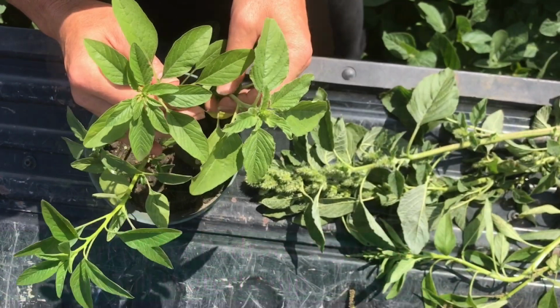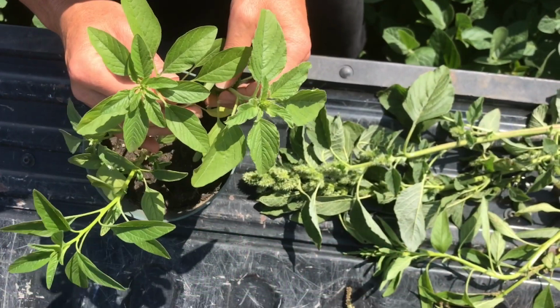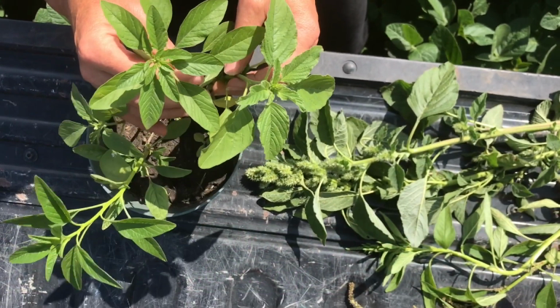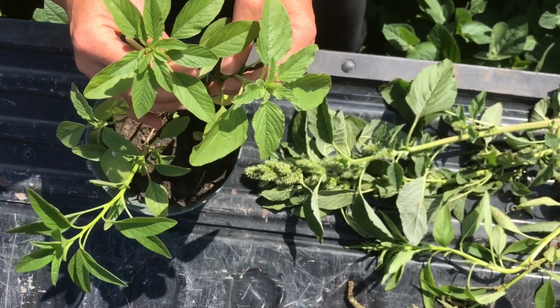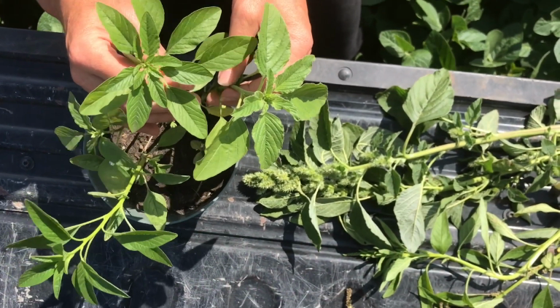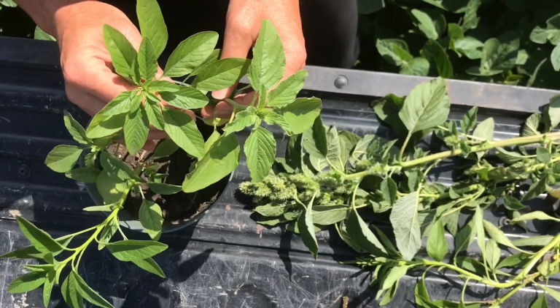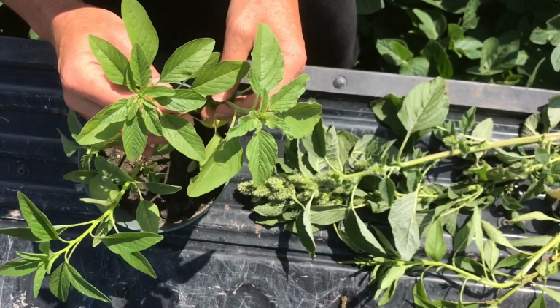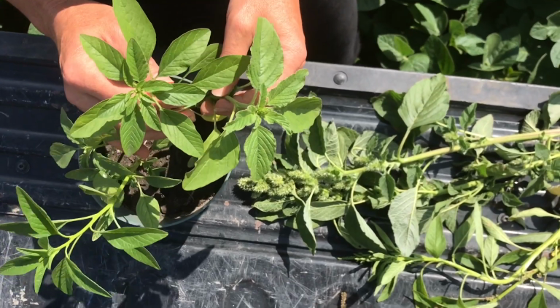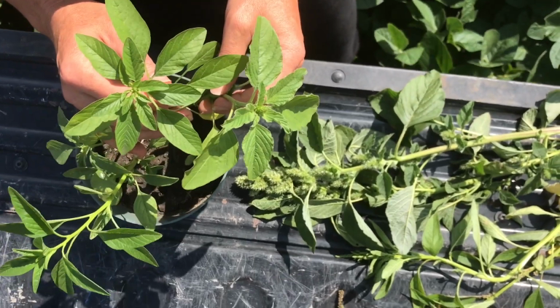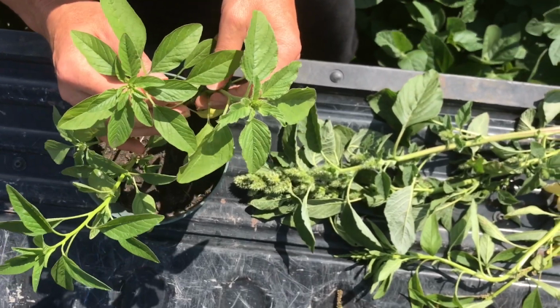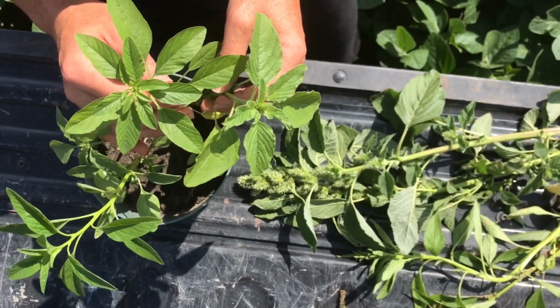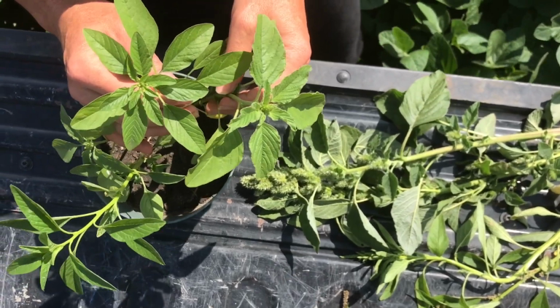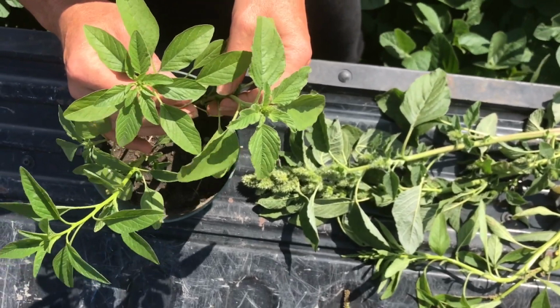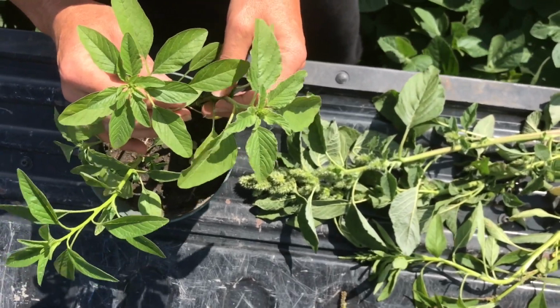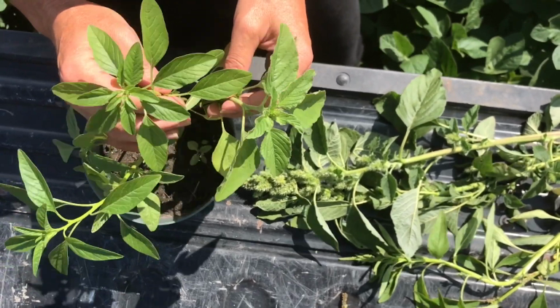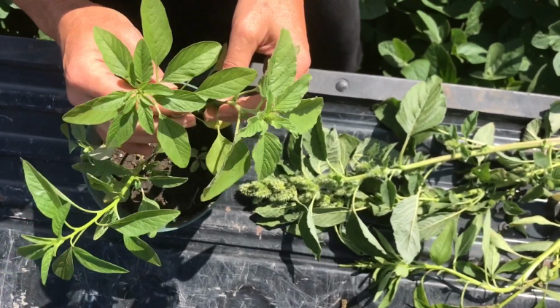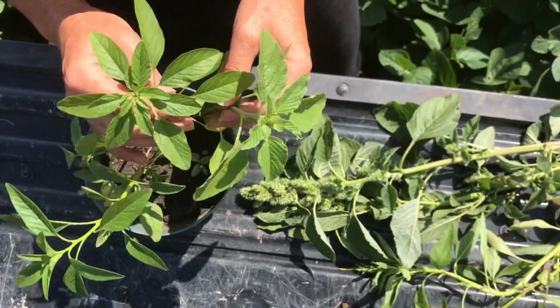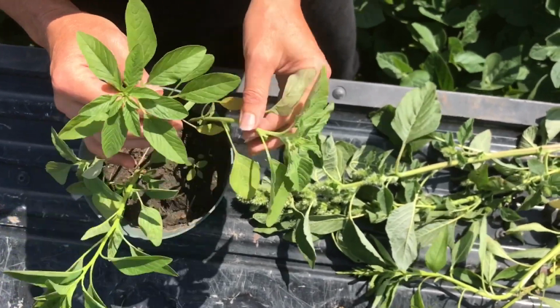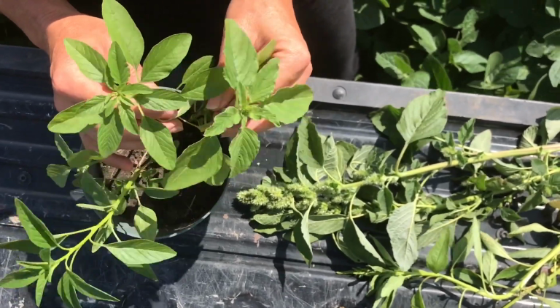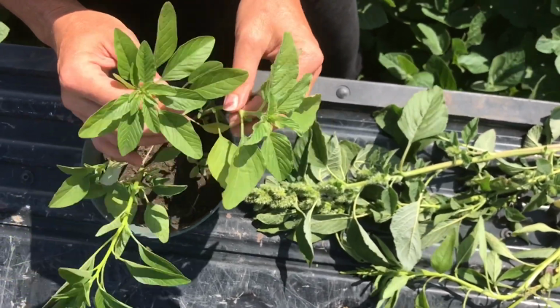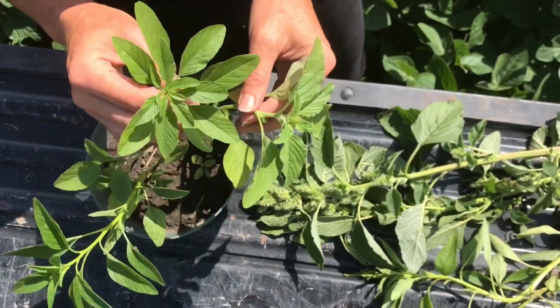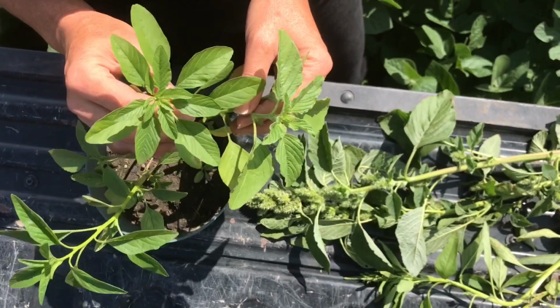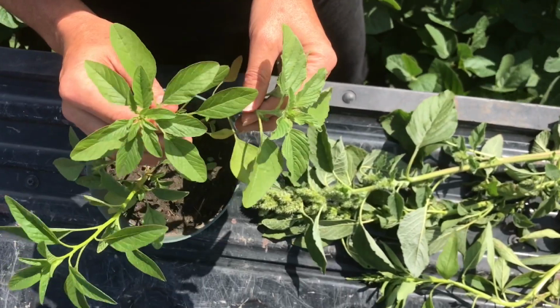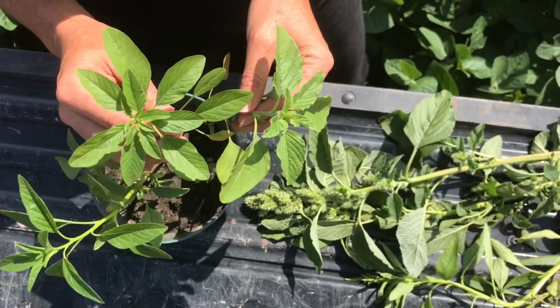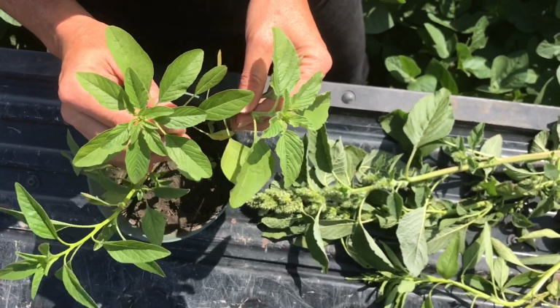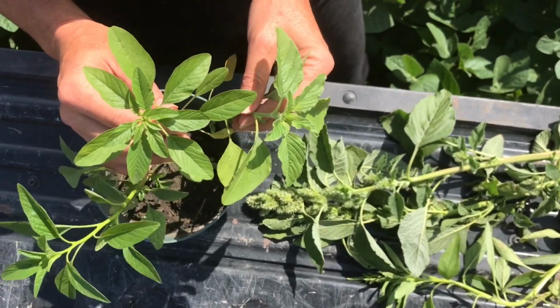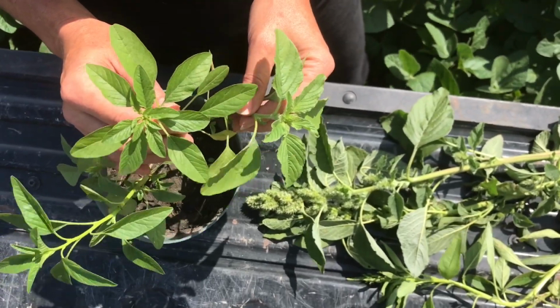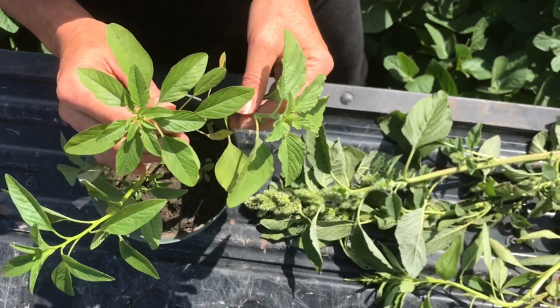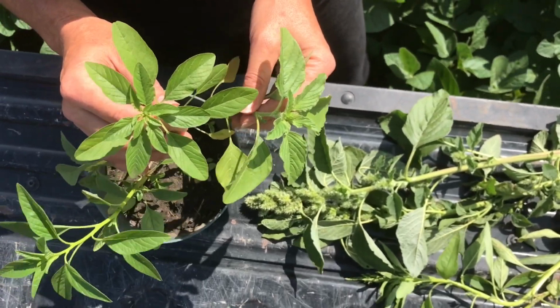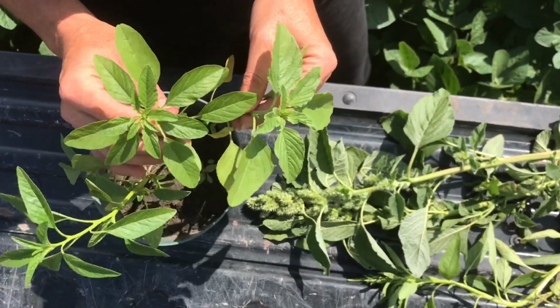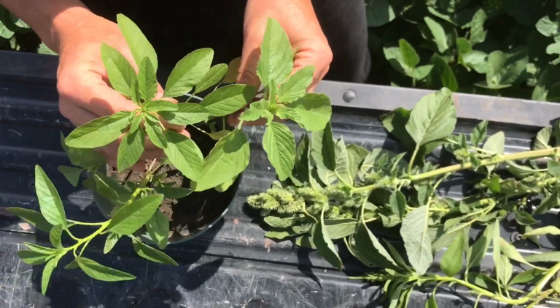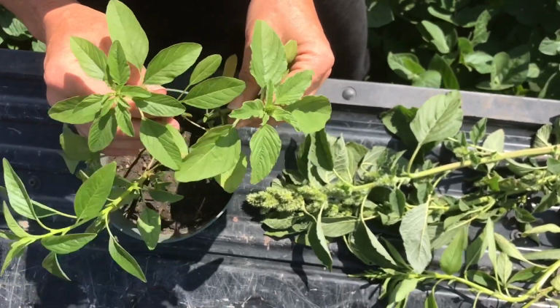Hi, I'm Tammy Jones, weed specialist with Manitoba Agriculture, and today I just want to take a quick look at redroot pigweed and tallwater hemp for identification reasons.